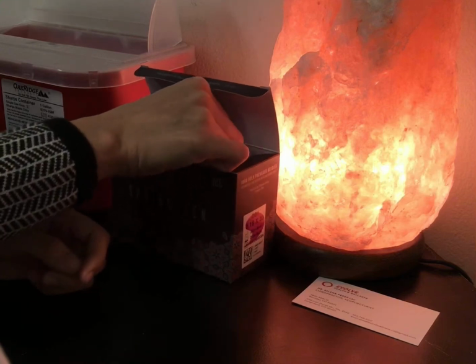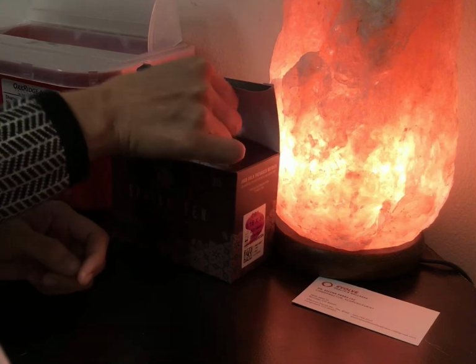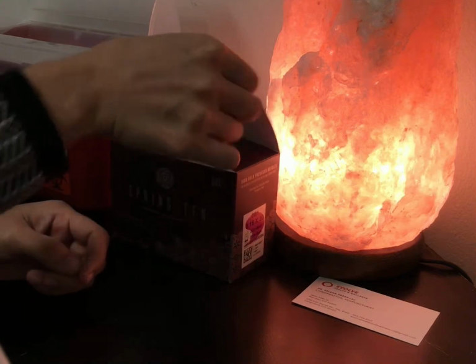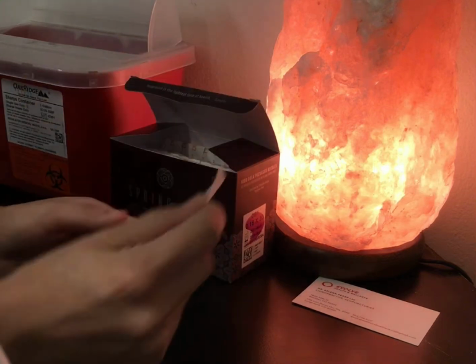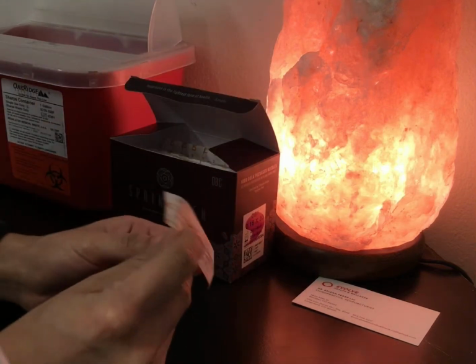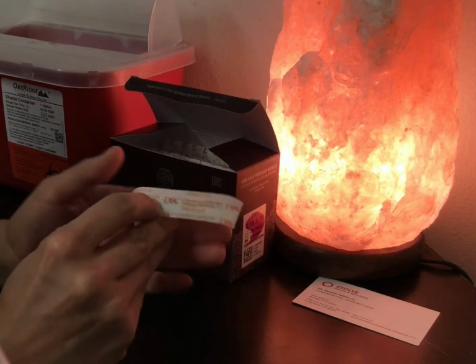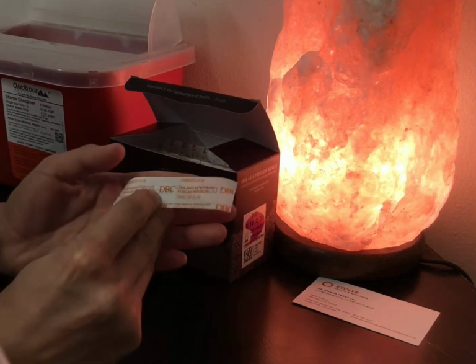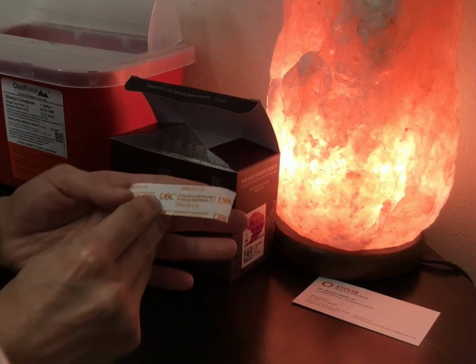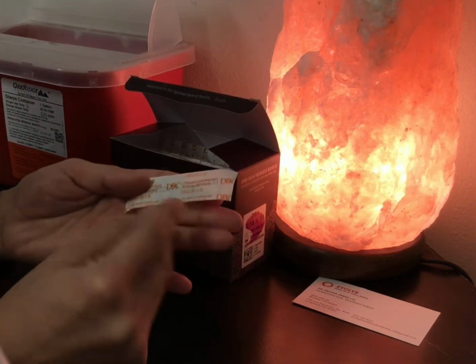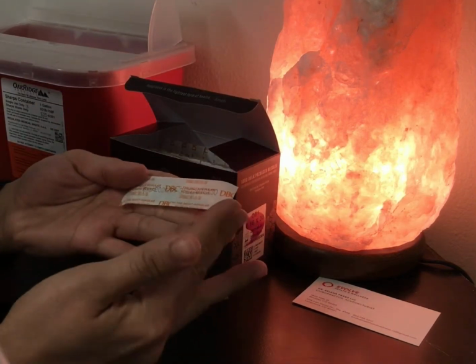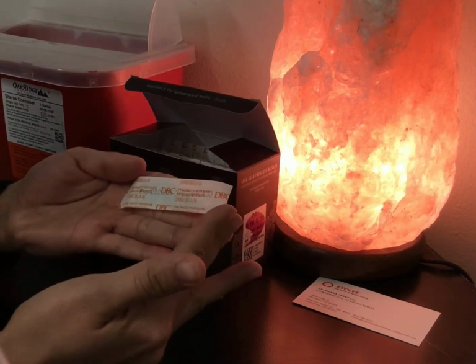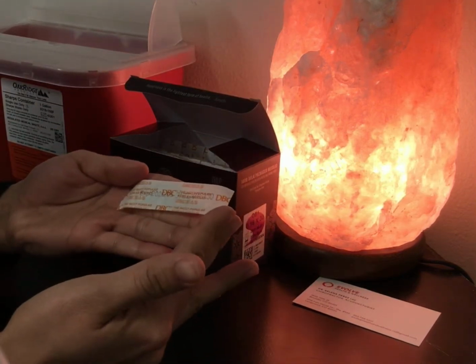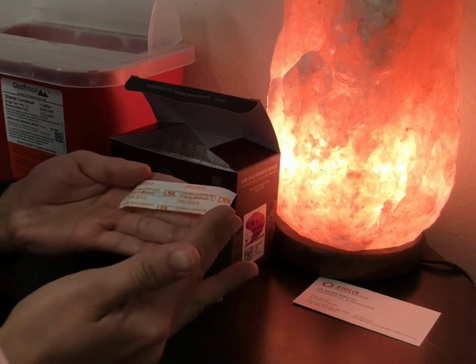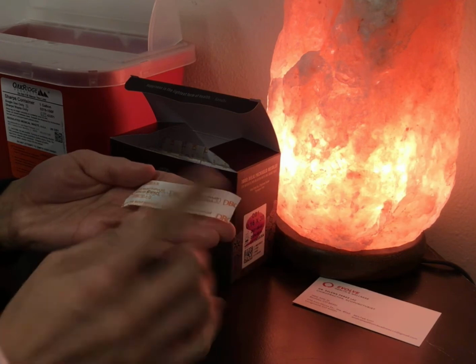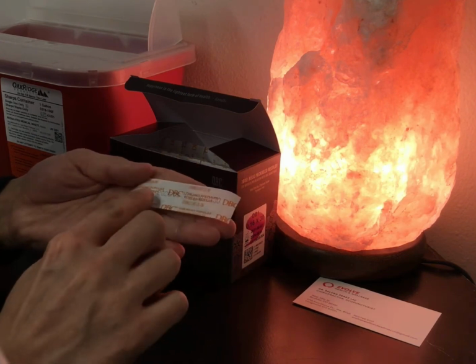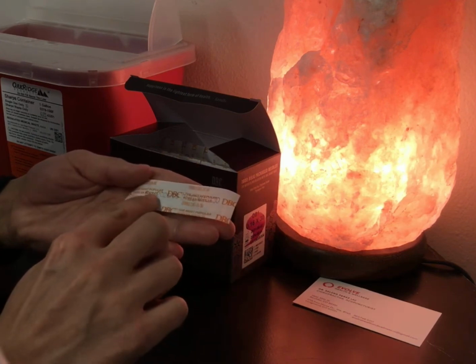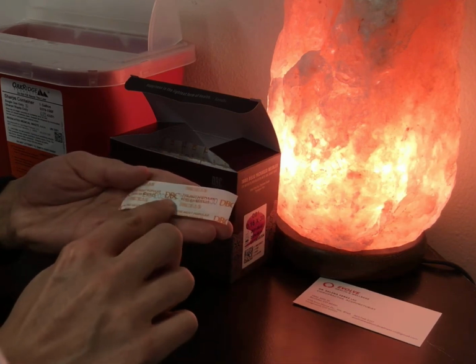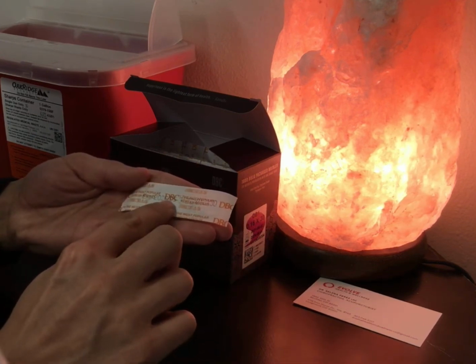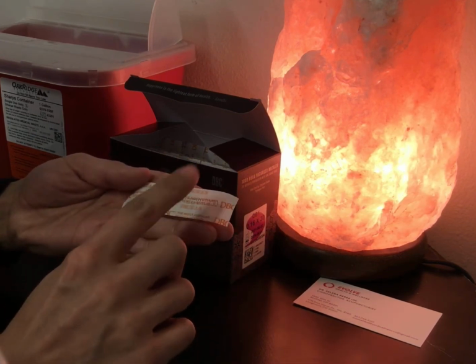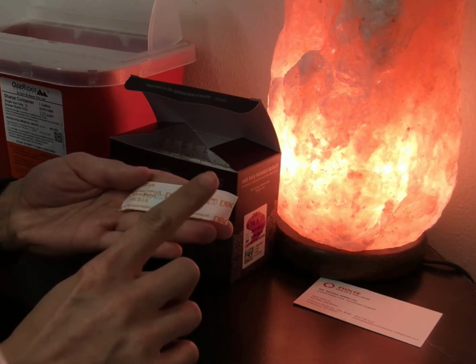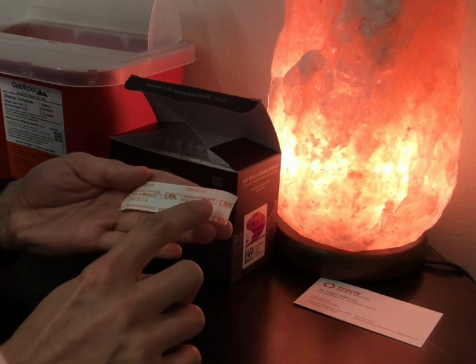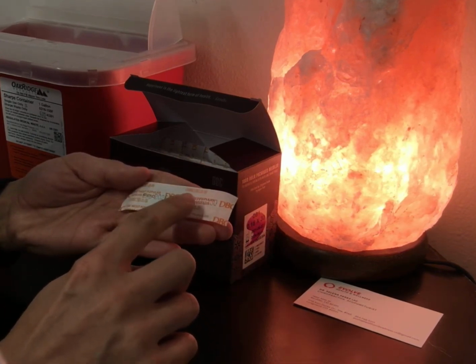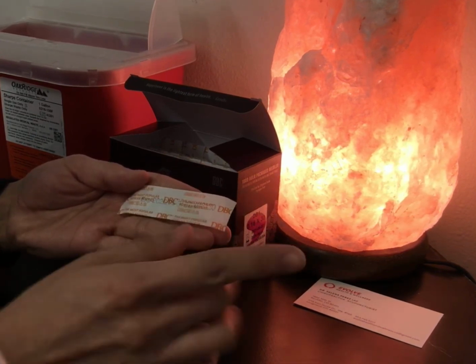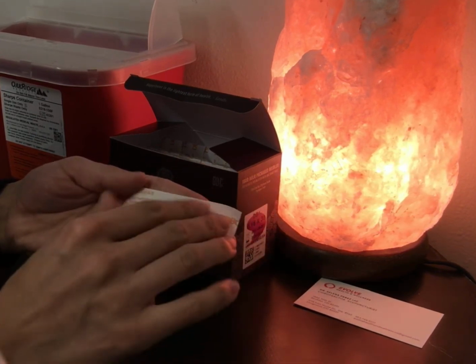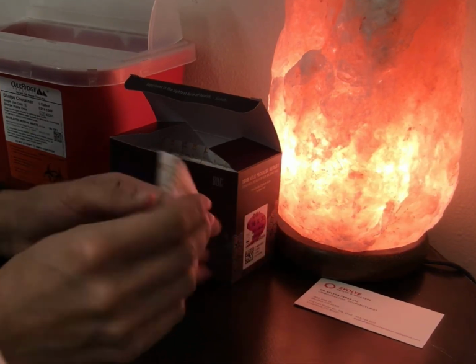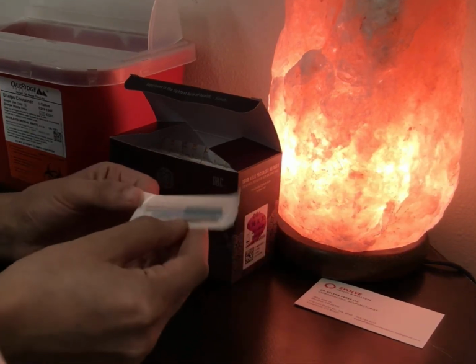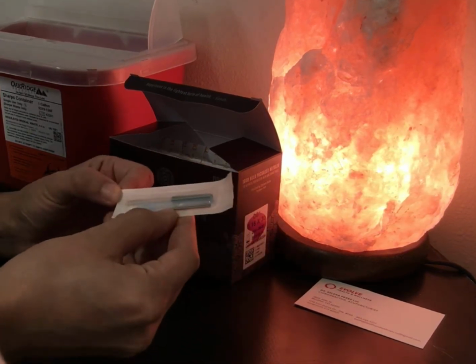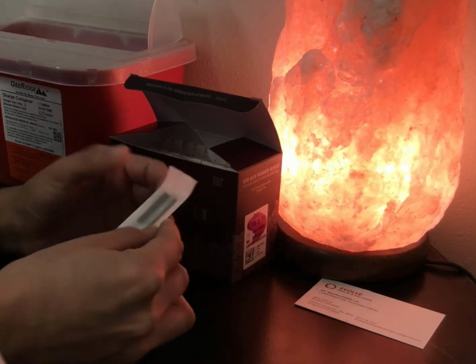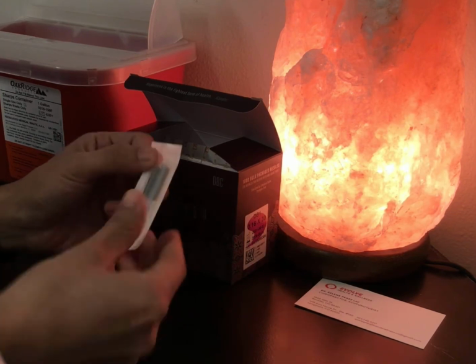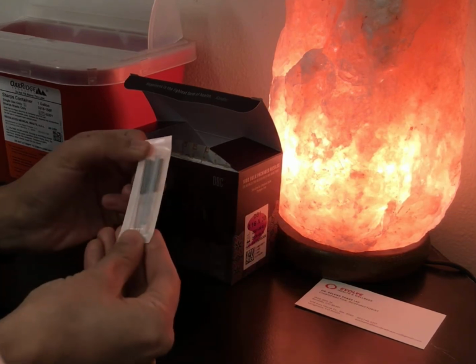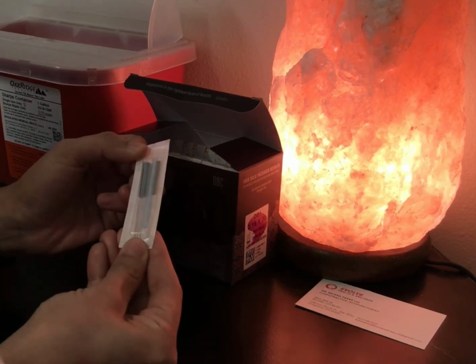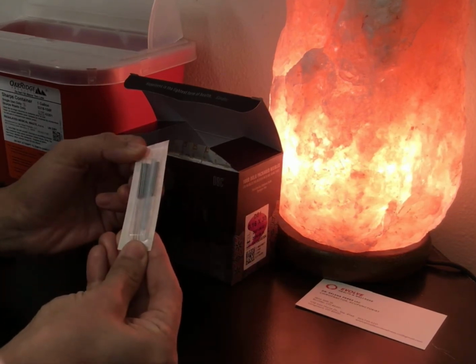I get a lot of questions about acupuncture needles, so I just wanted to make a couple of clarifications. What I have here is a typical blister pack of acupuncture needles. About 10 come in this particular blister pack.